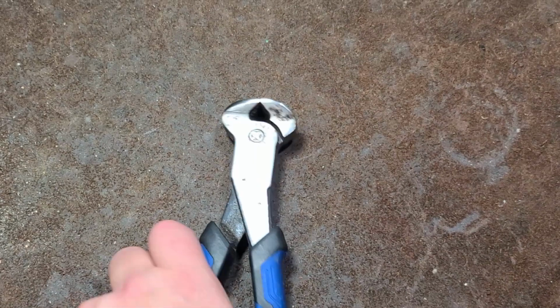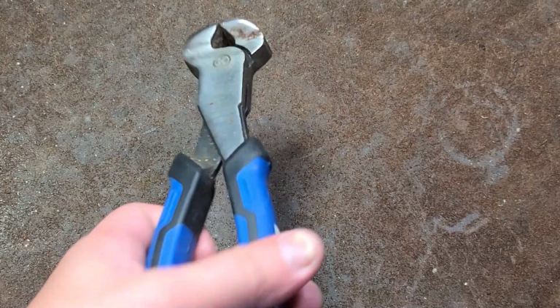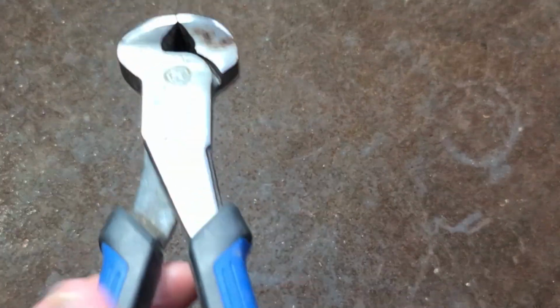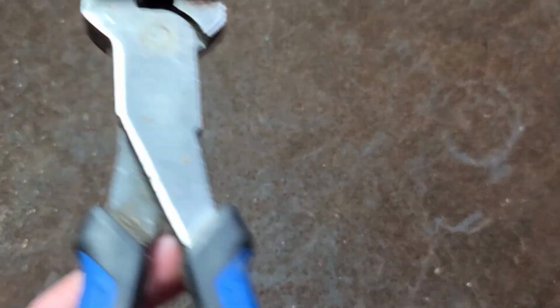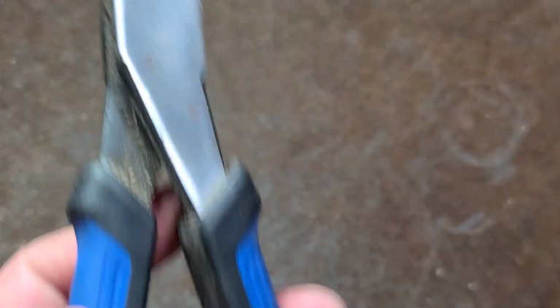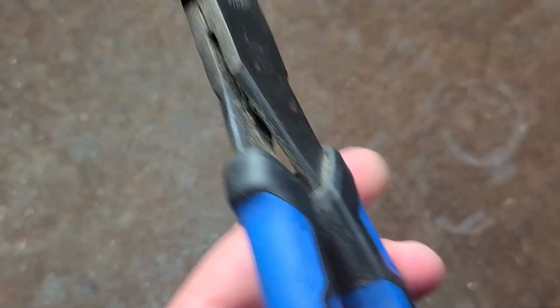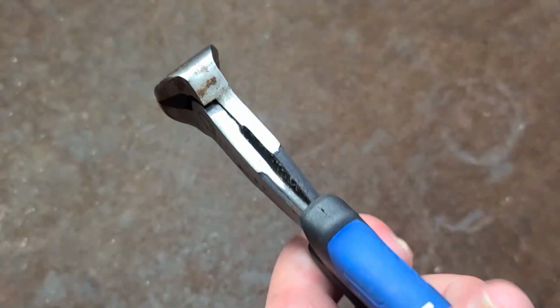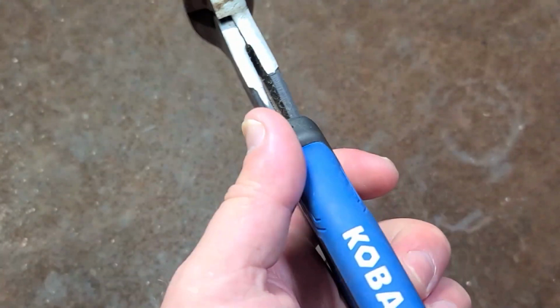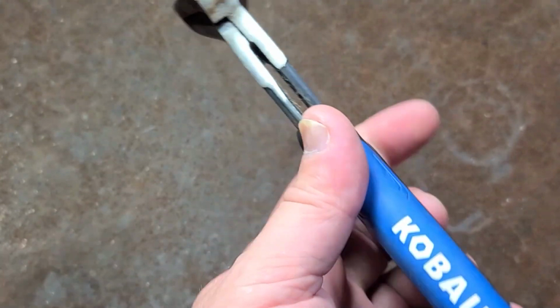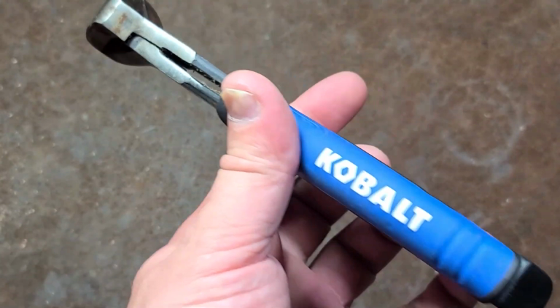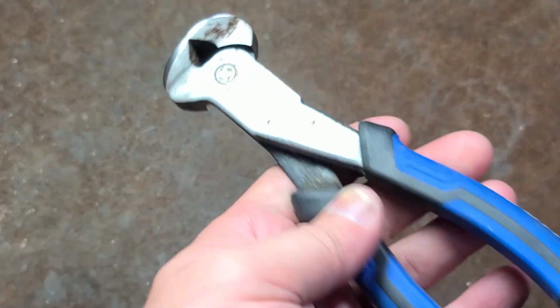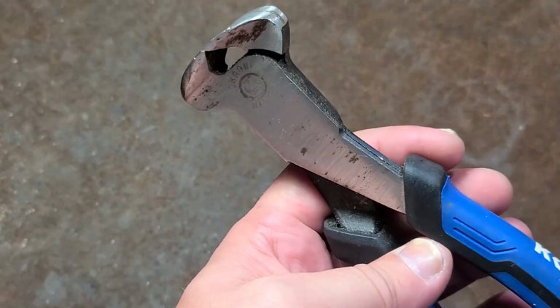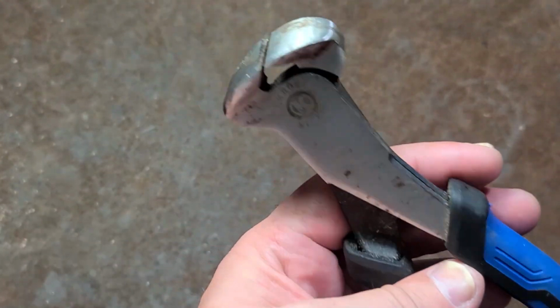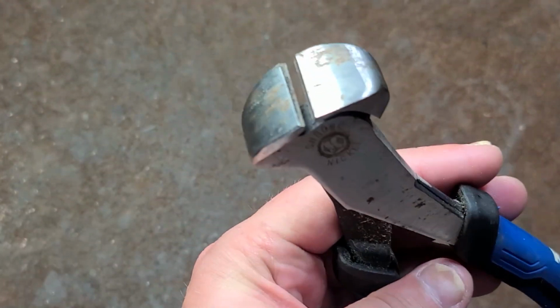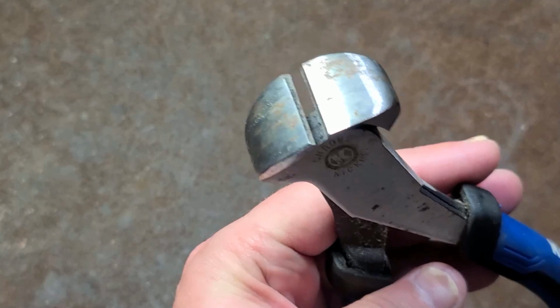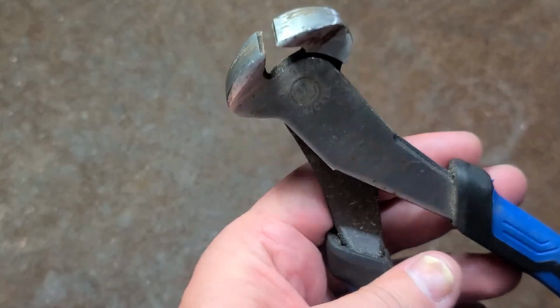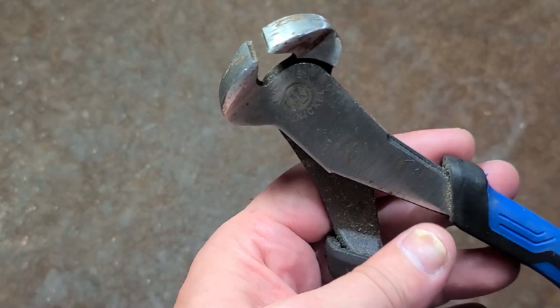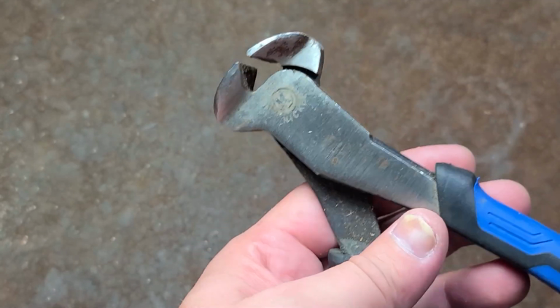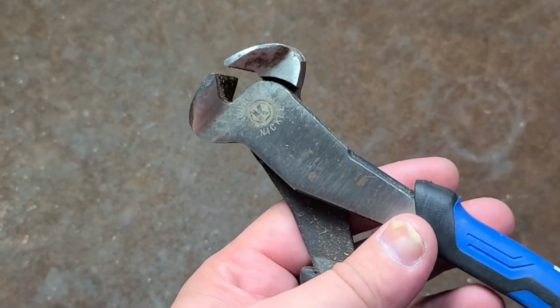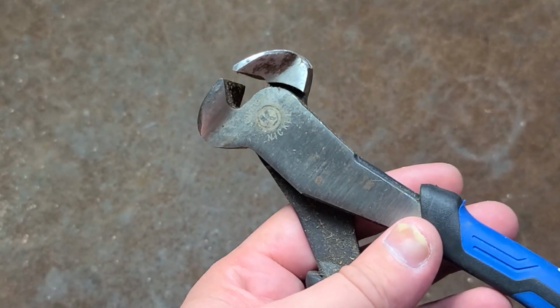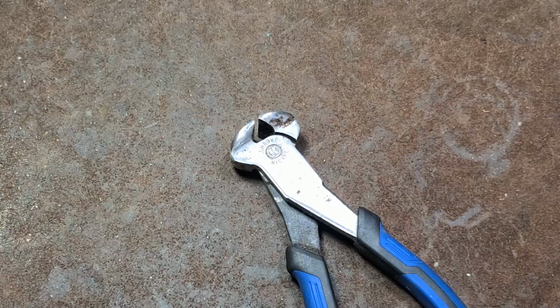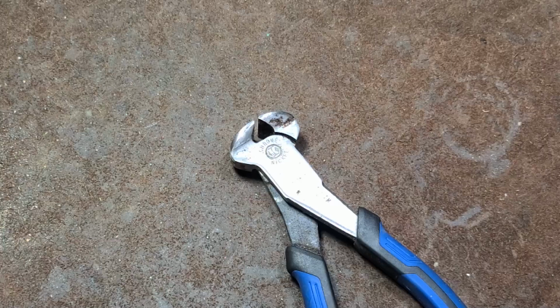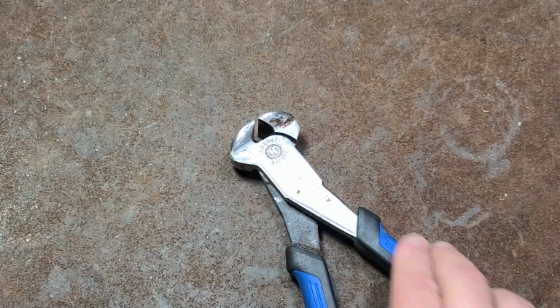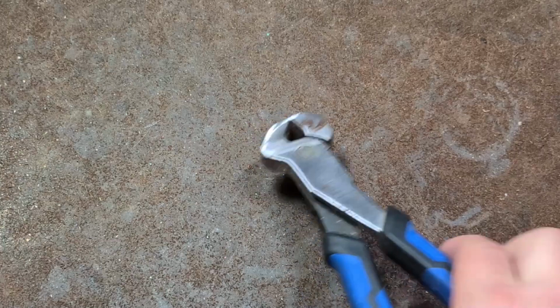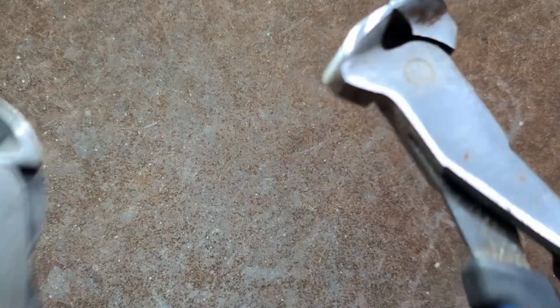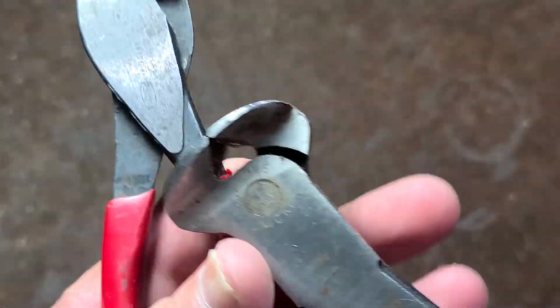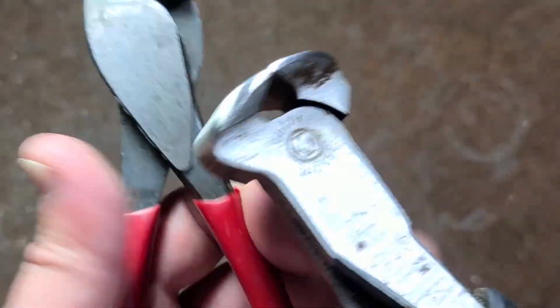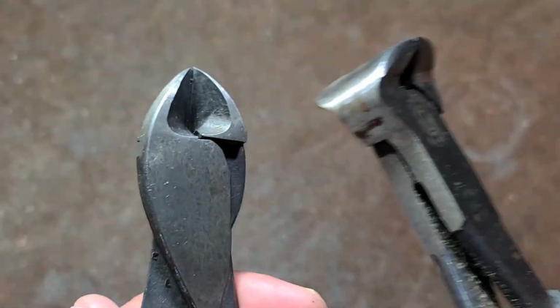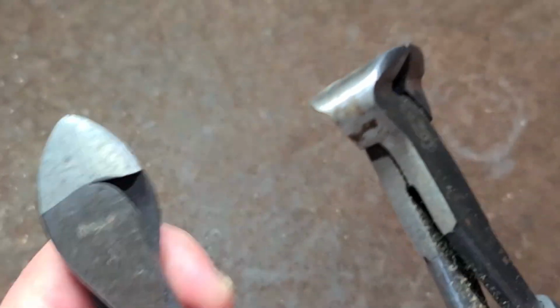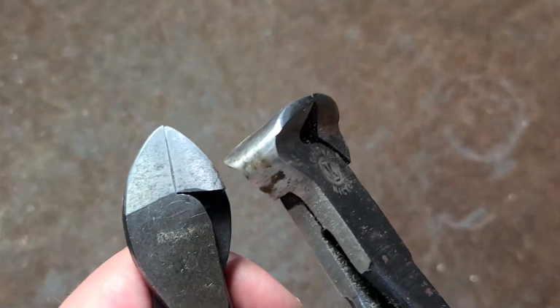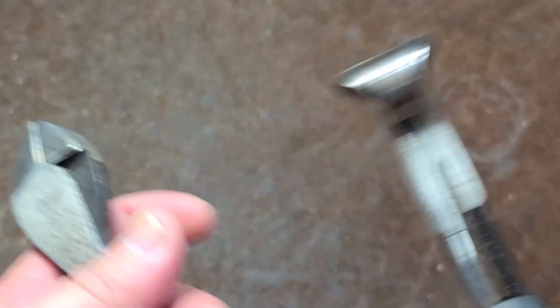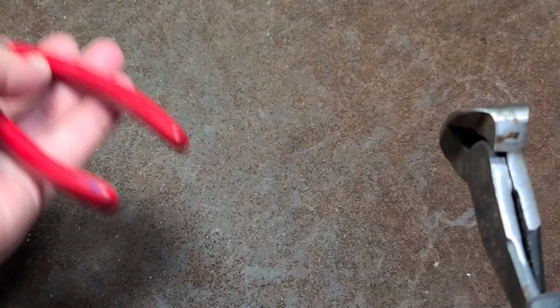Hey, it's Catus Maximus here. Found this used set of Lowe's Cobalt end nippers or end cutters — that would of course be as opposed to side cutters like these.